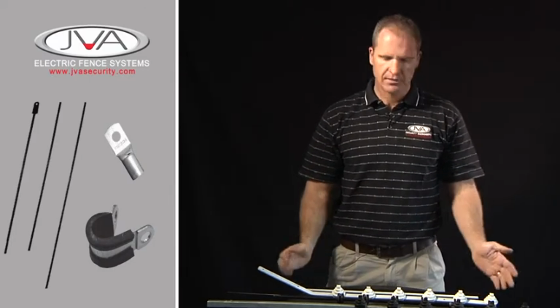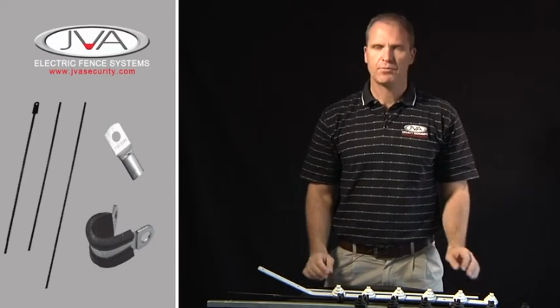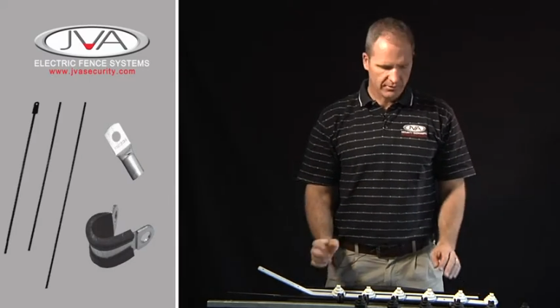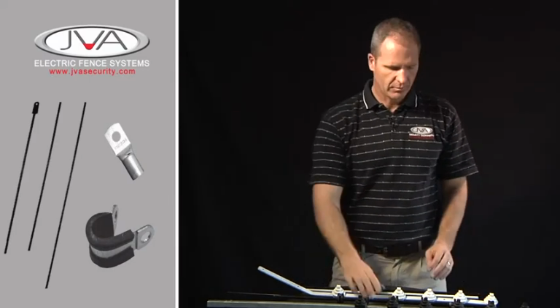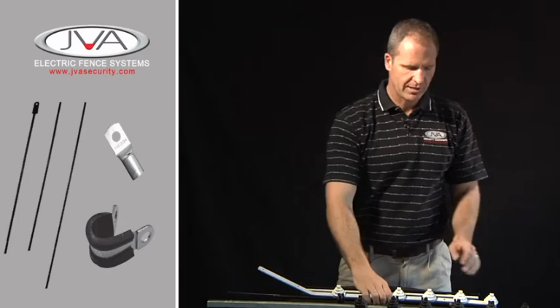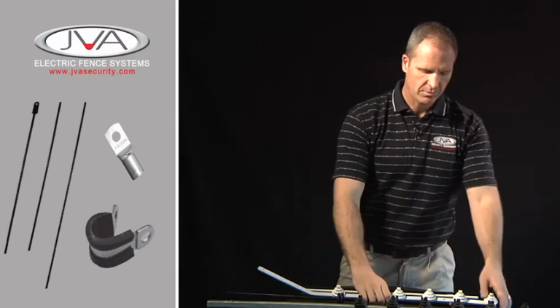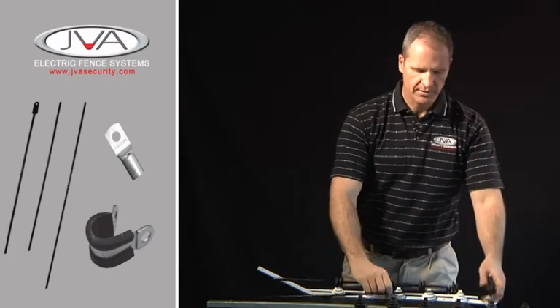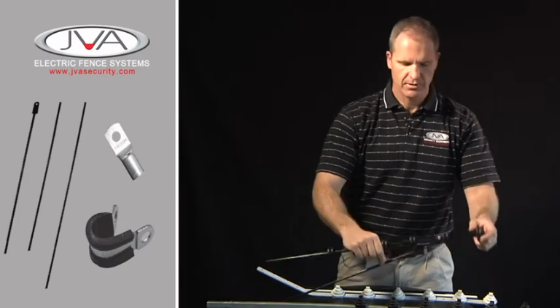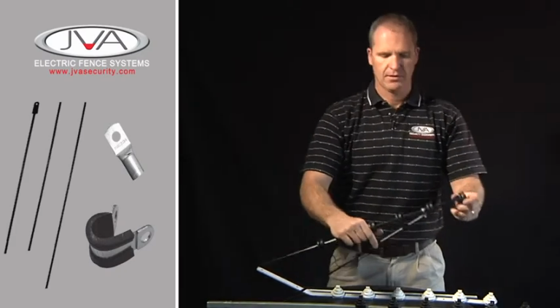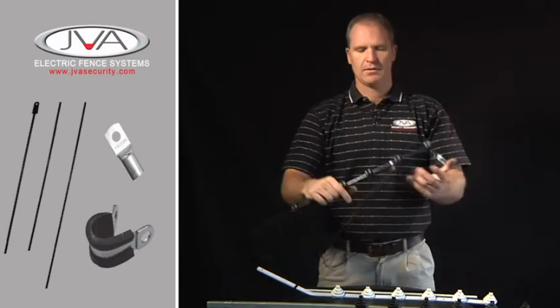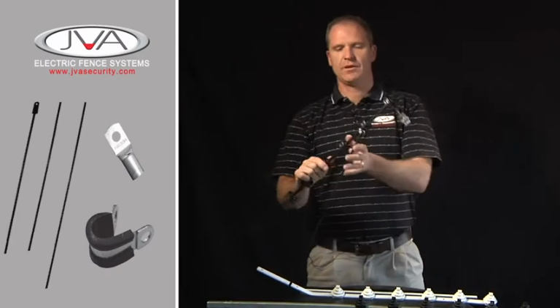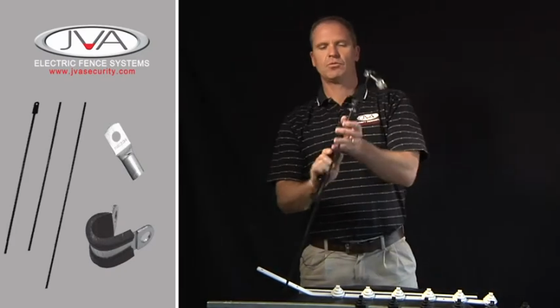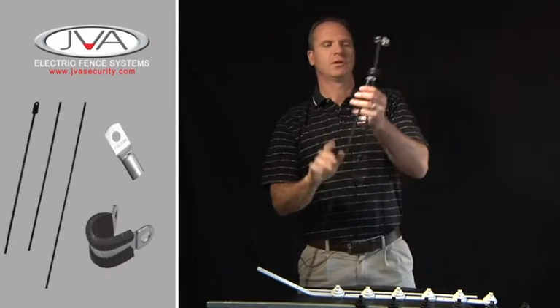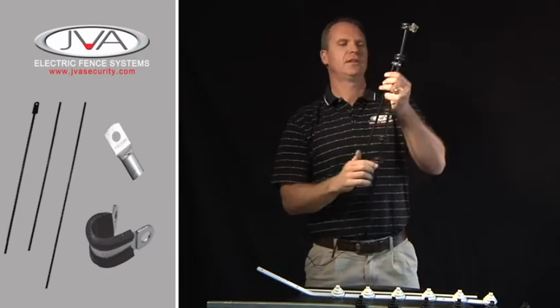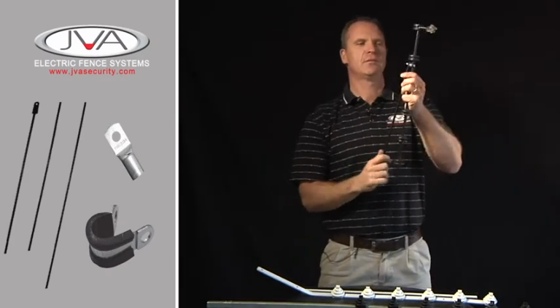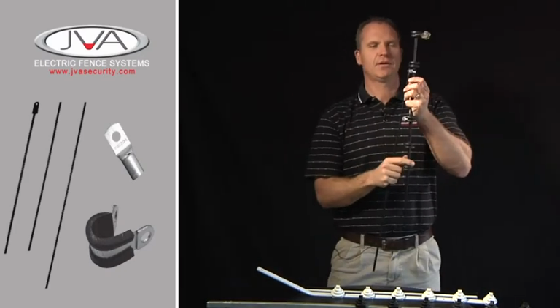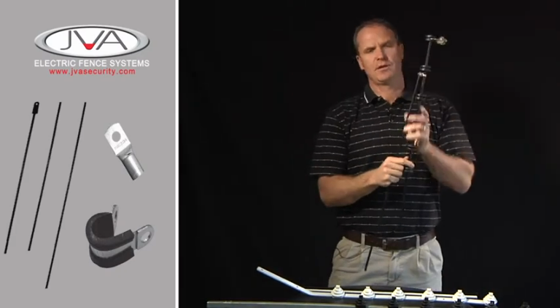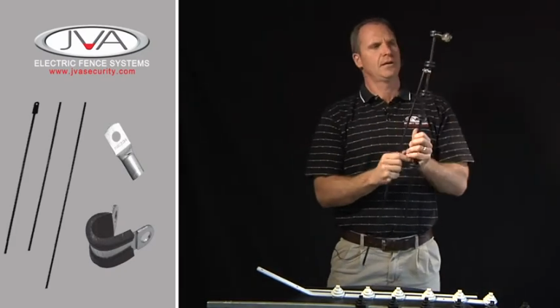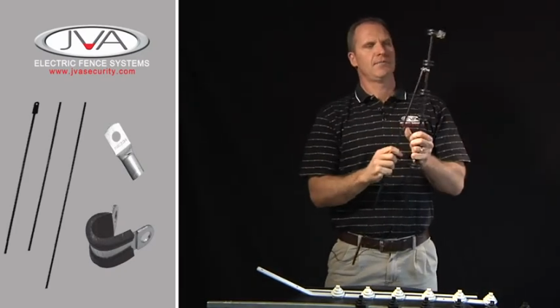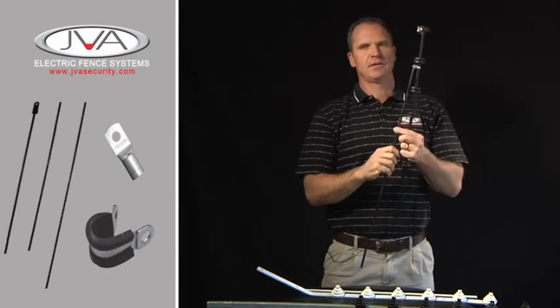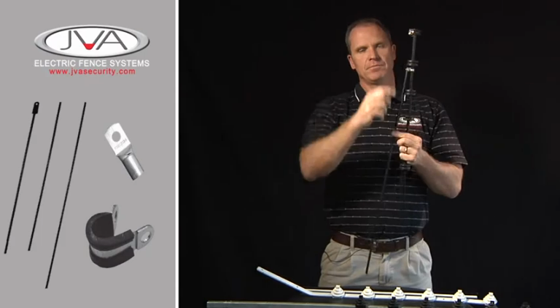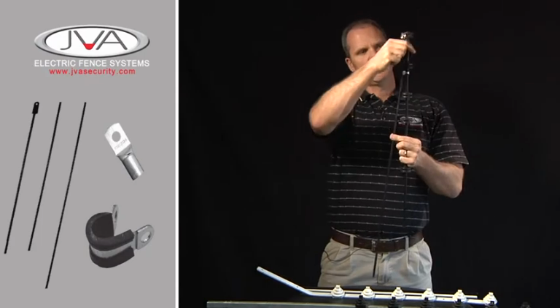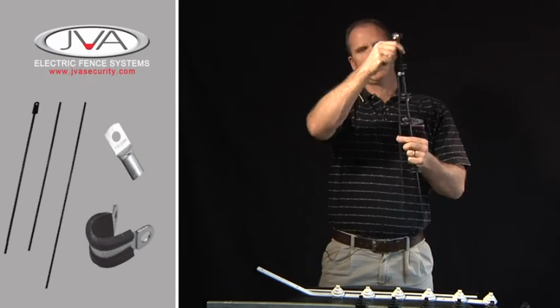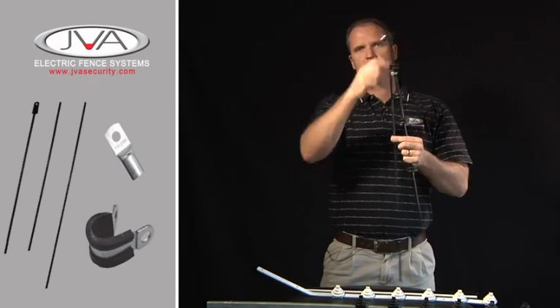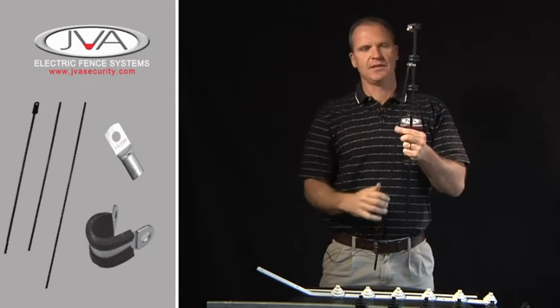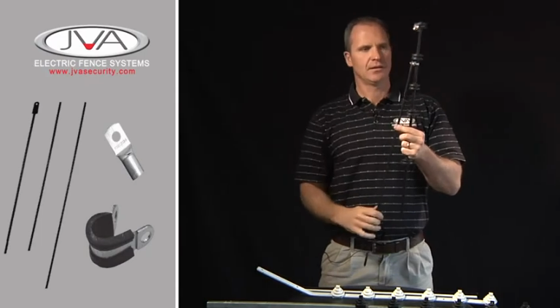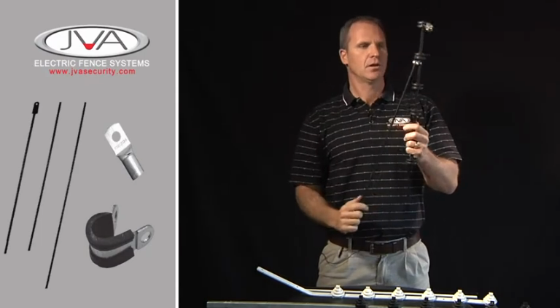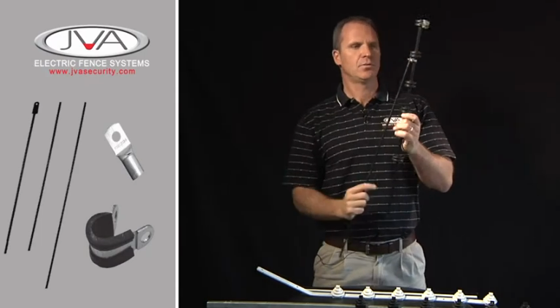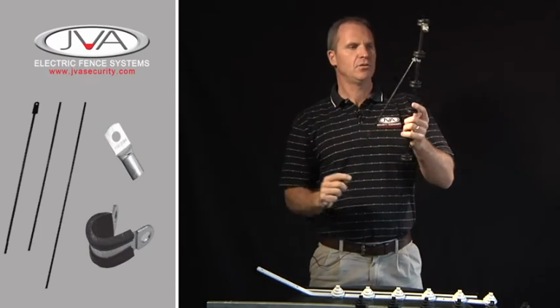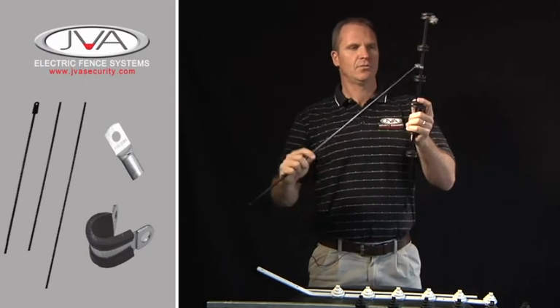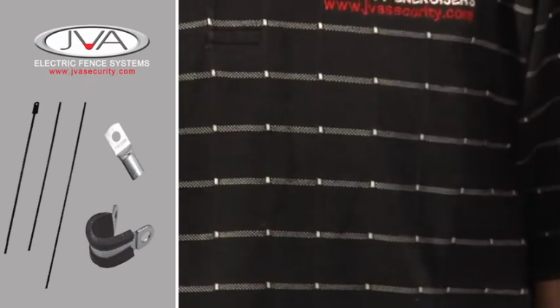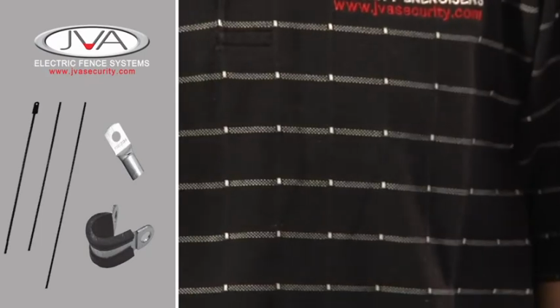Different brackets, starting with a round bar bracket — very small, tiny little bracket. If it's under tension, it's going to bend easily.